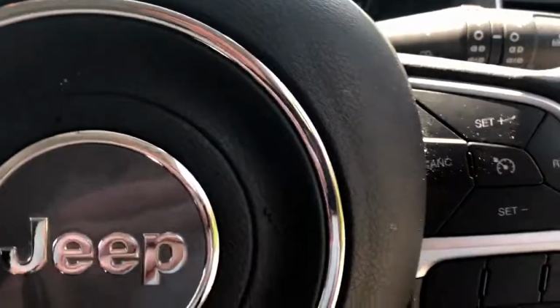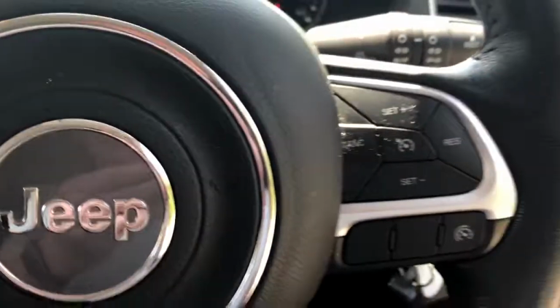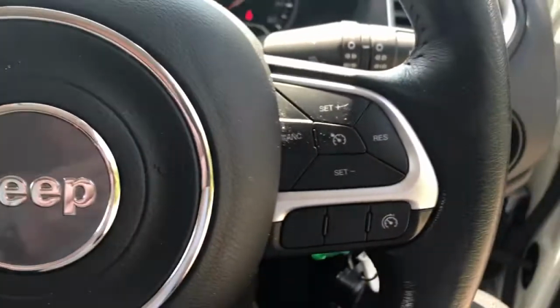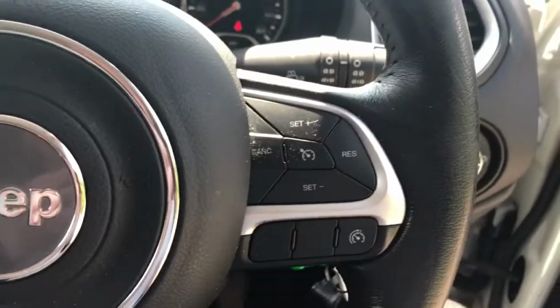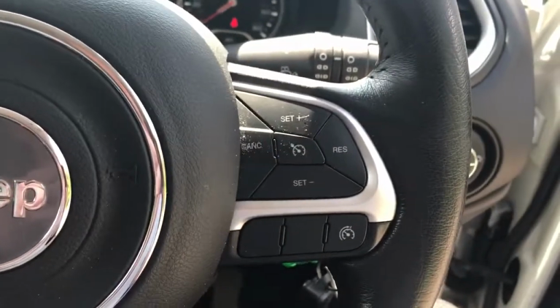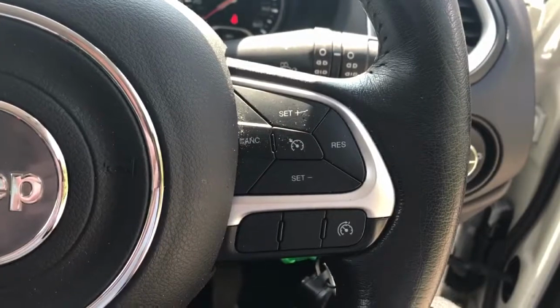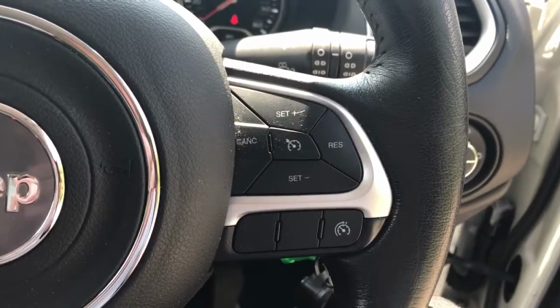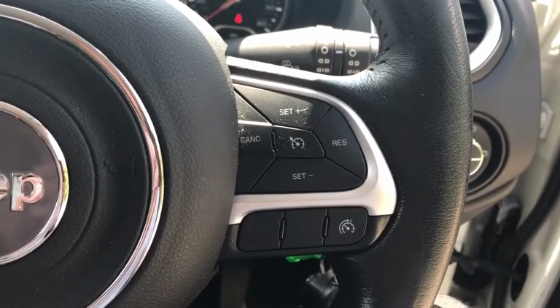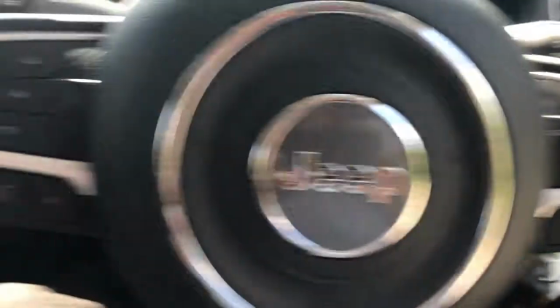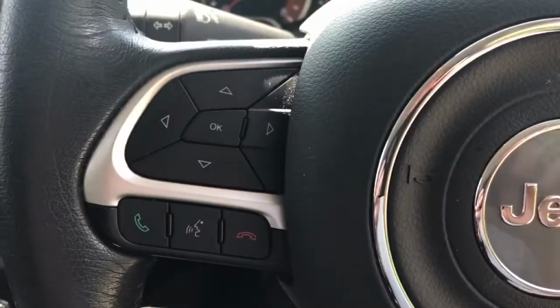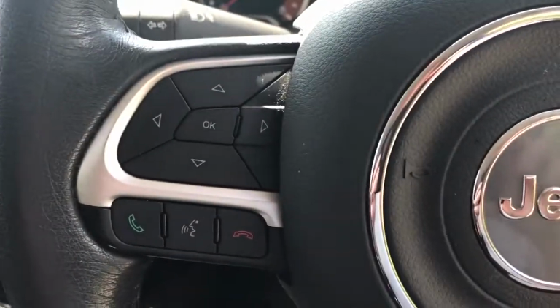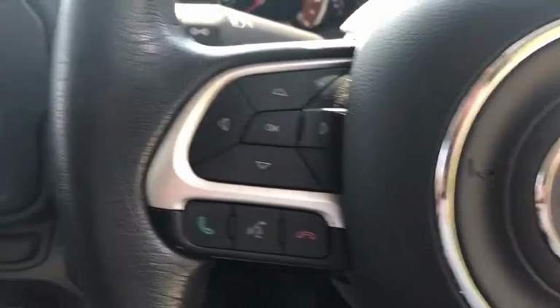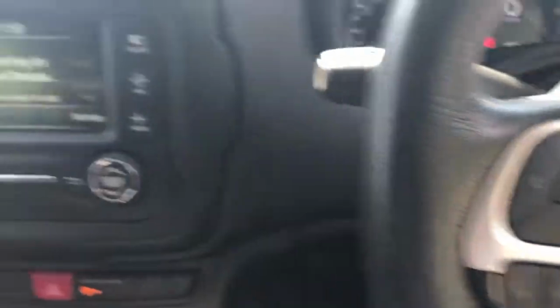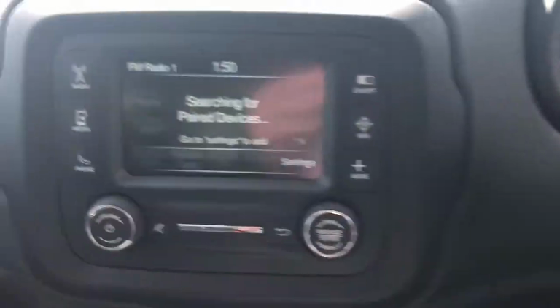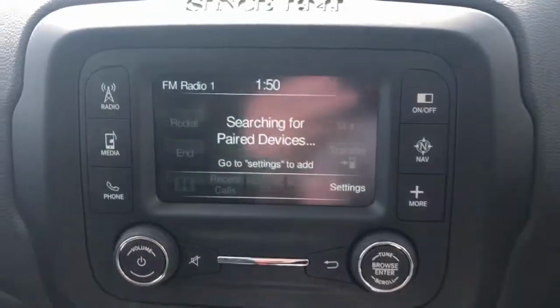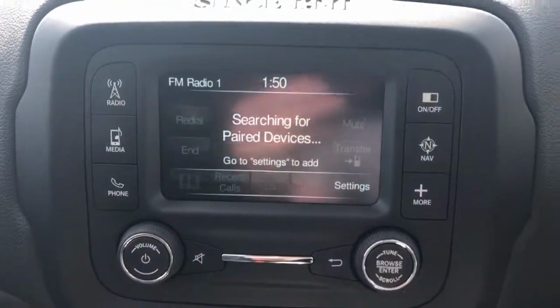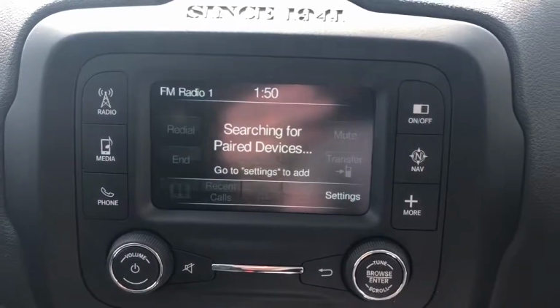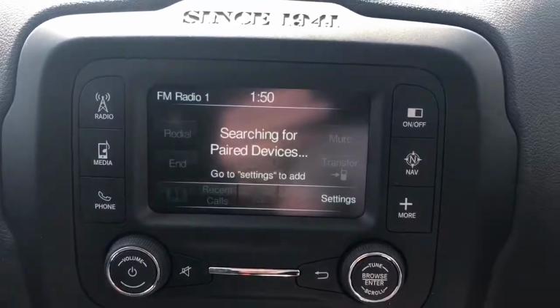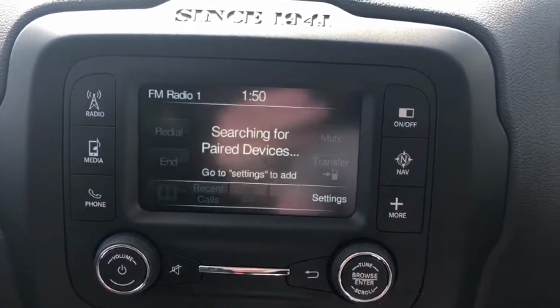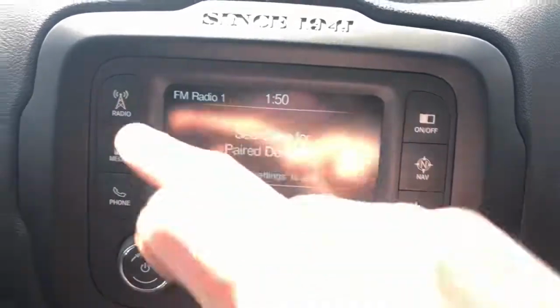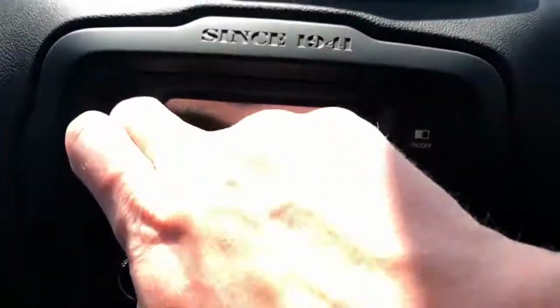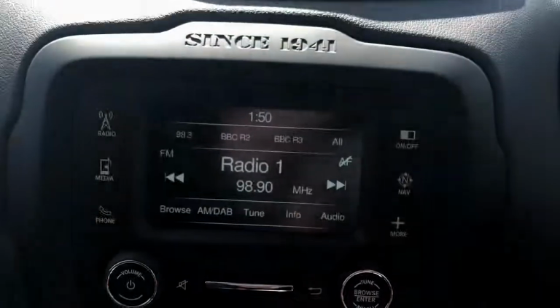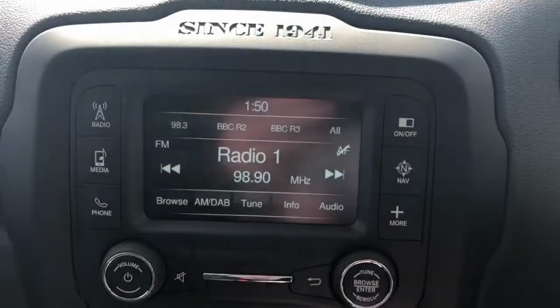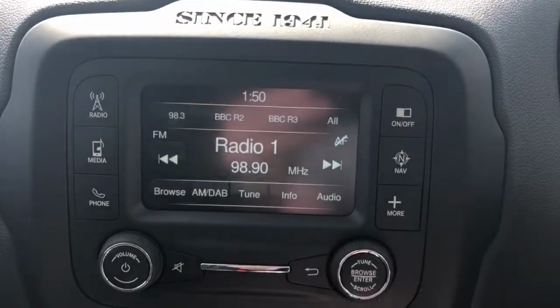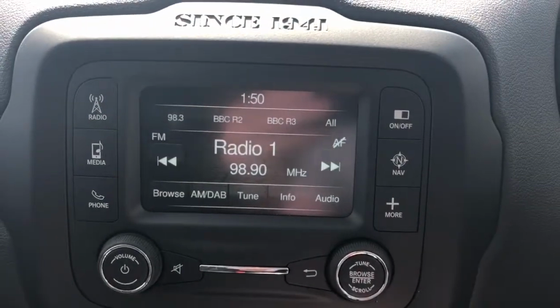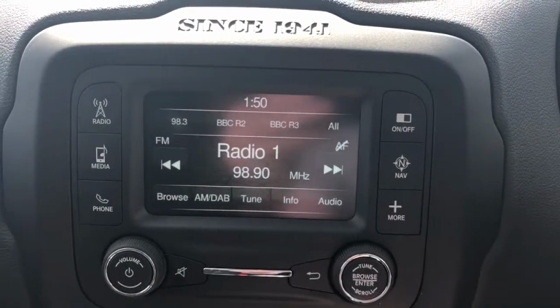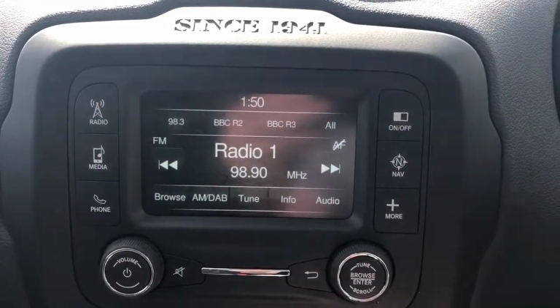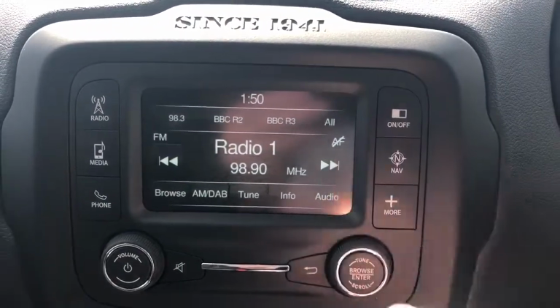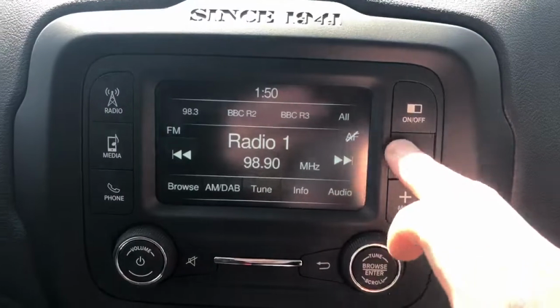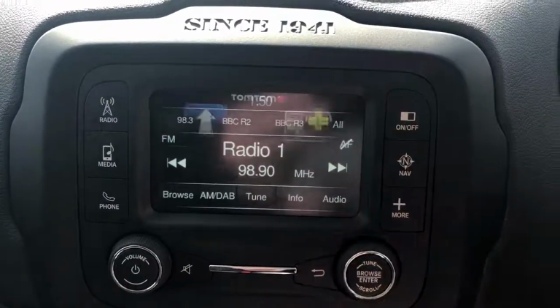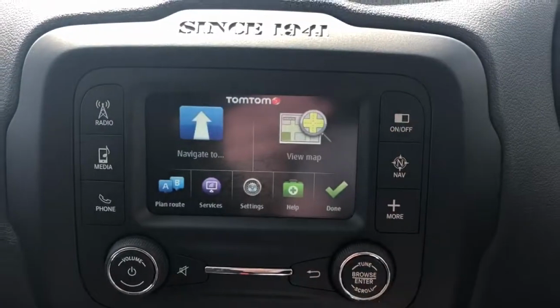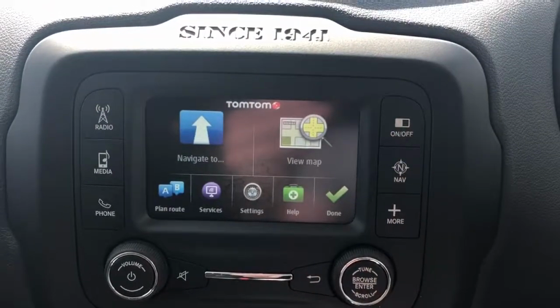We have steering wheel controls for cruise control, speed limiter, Bluetooth and radio. The vehicle comes fitted with Bluetooth connectivity for your phone, FM, AM and DAB radio, and satellite navigation.